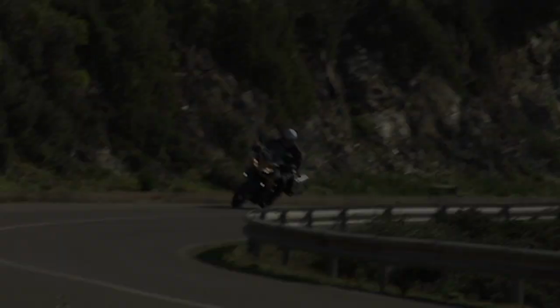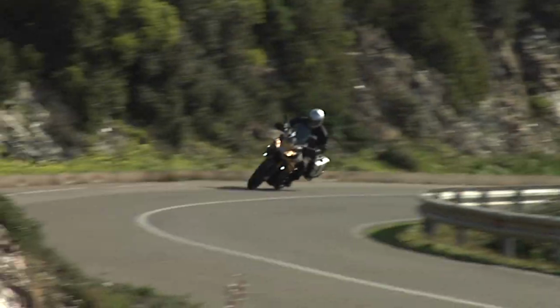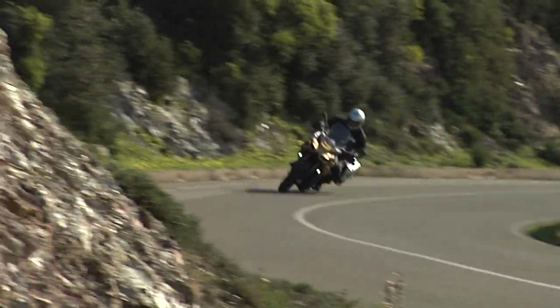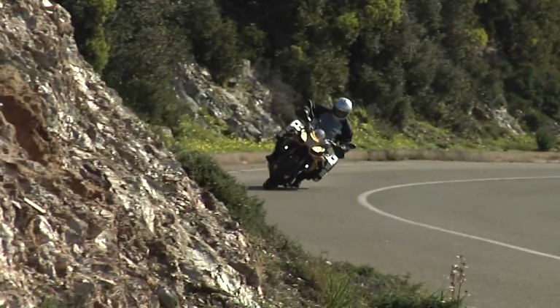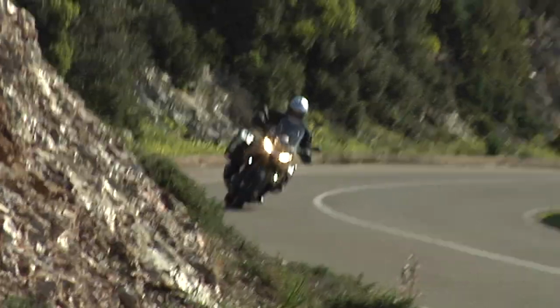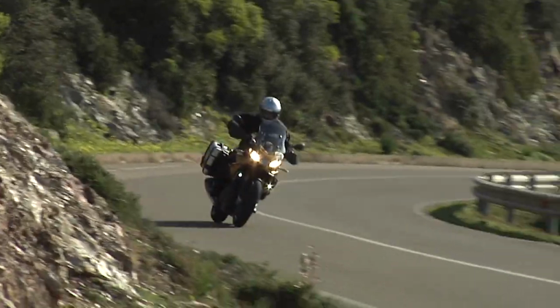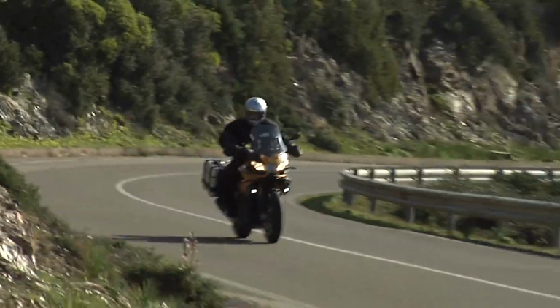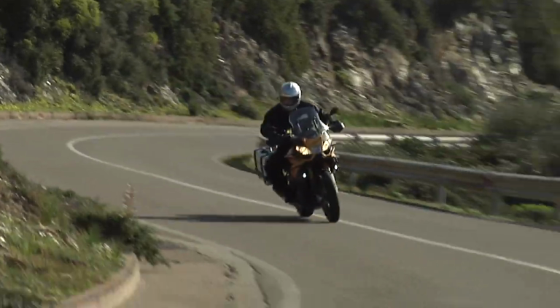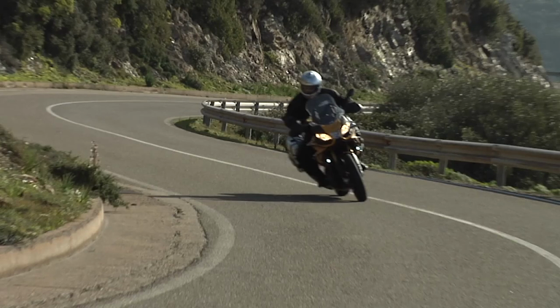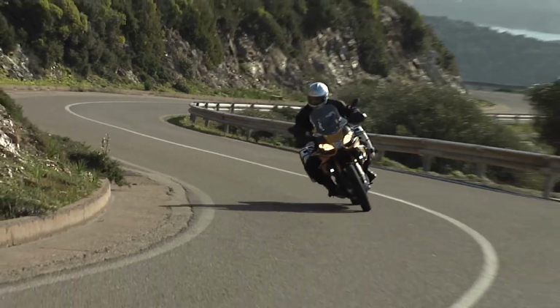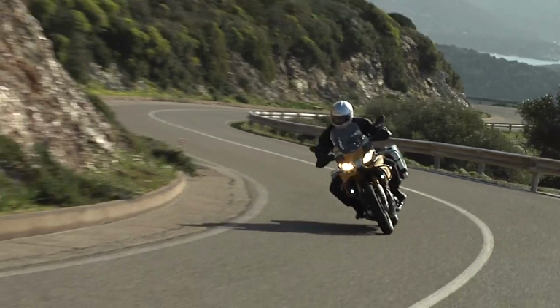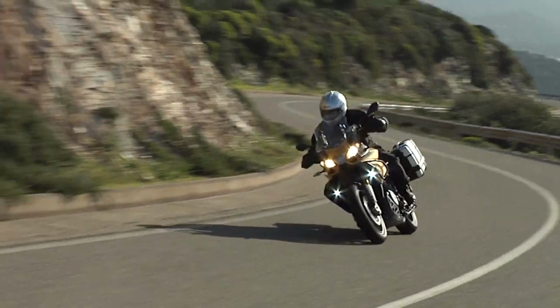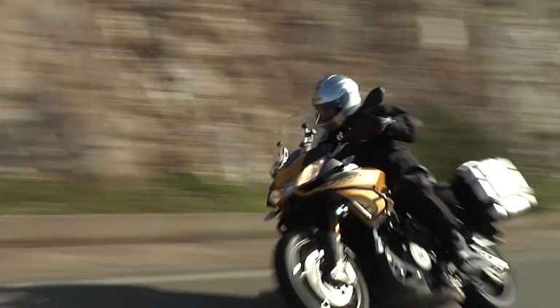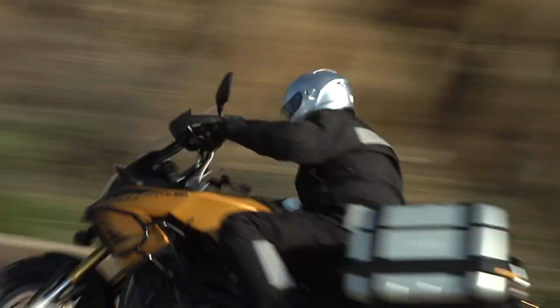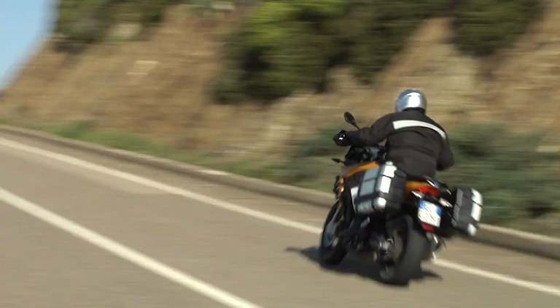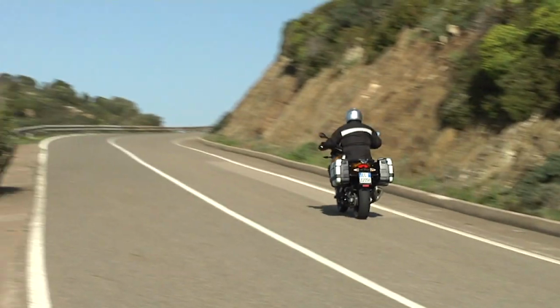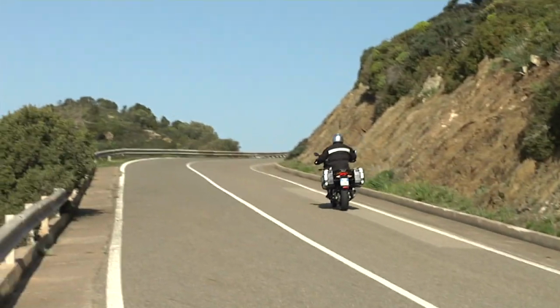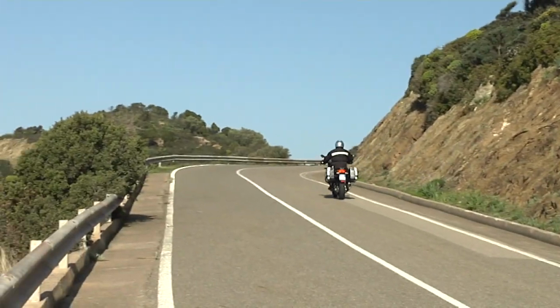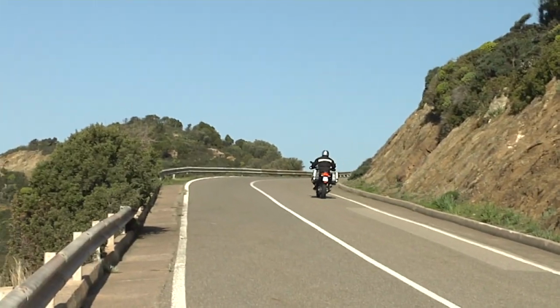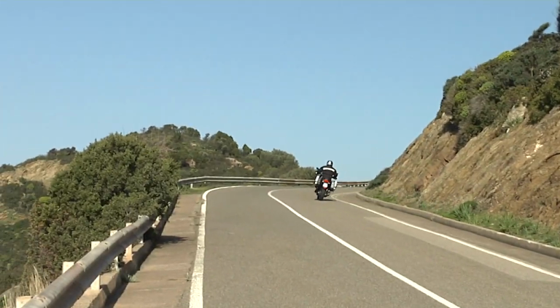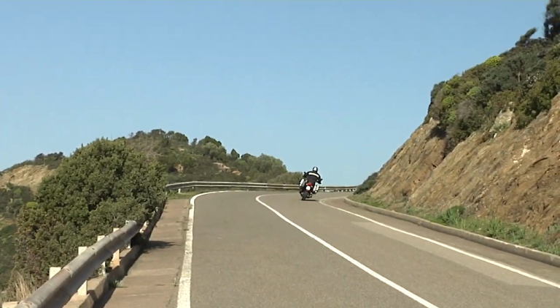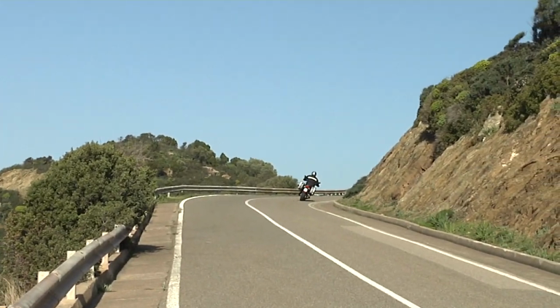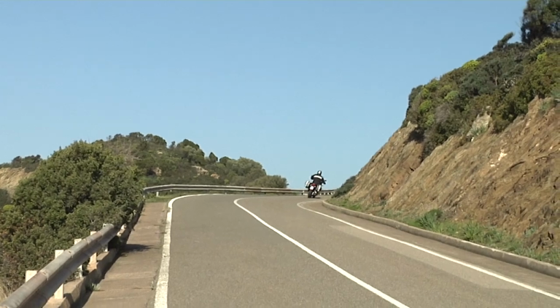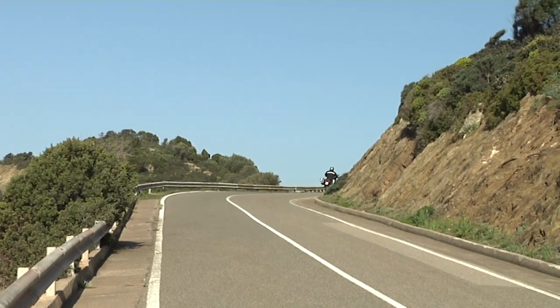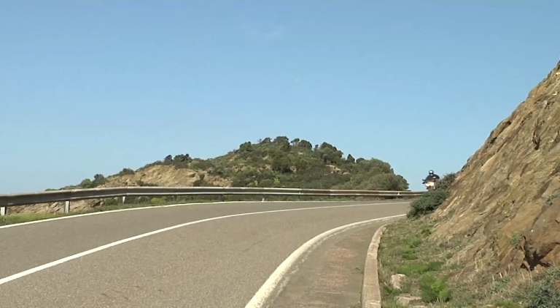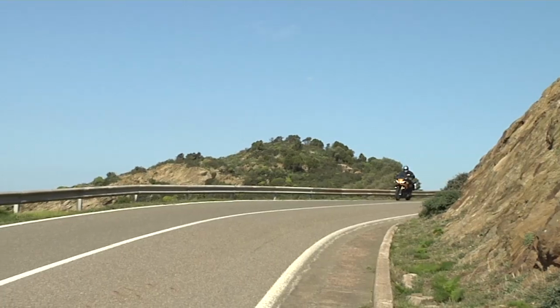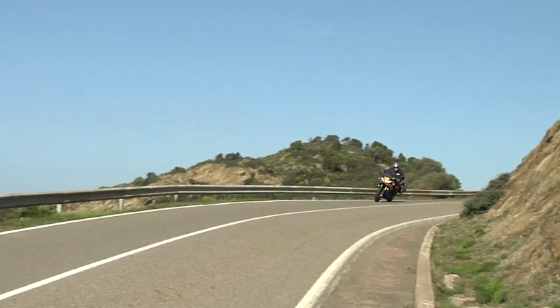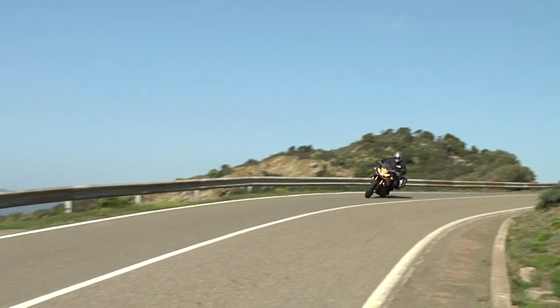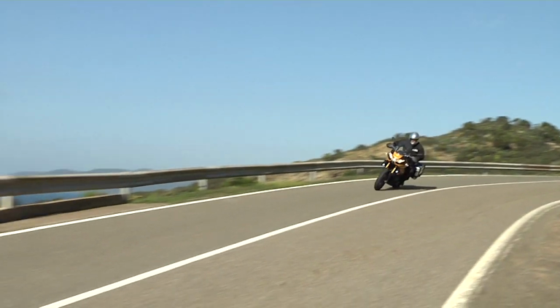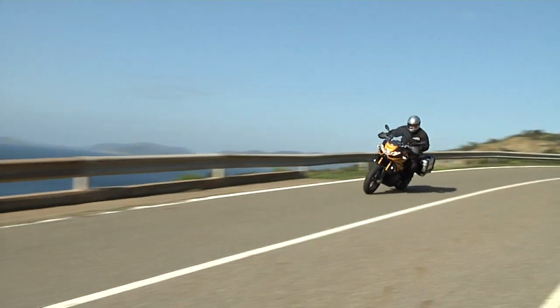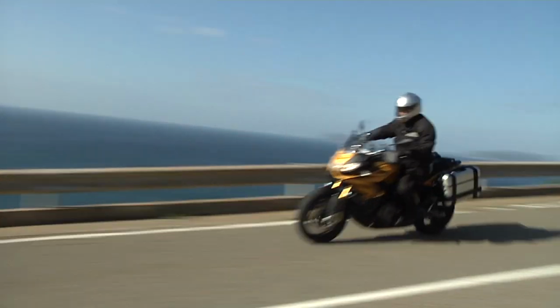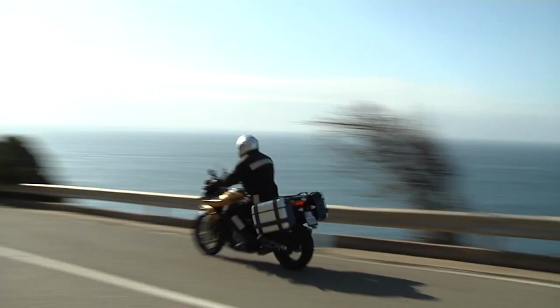Flexible, power-packed and smooth running, this is one fine engine no matter how you like to ride. Although the adventure bike segment has grown fiercely competitive in recent years, this new Aprilia Caponord Rally debuts as a very capable and fun contender.